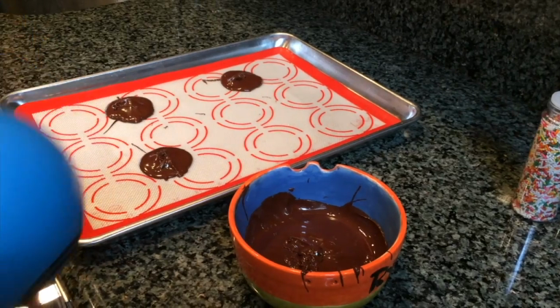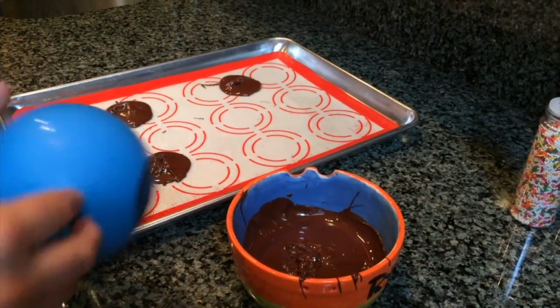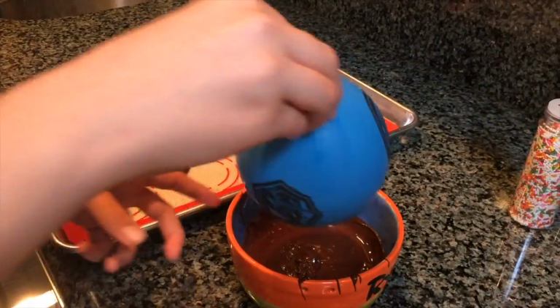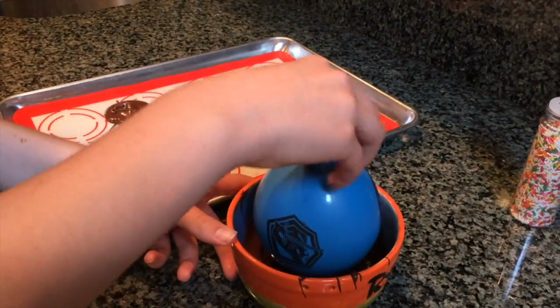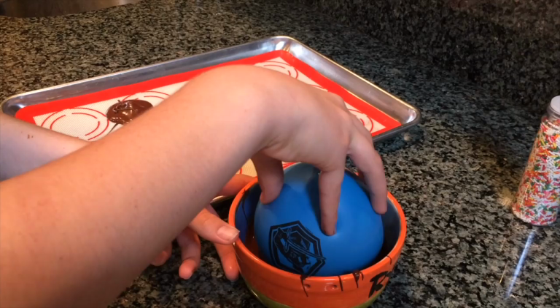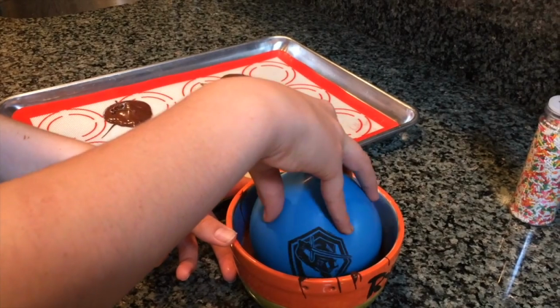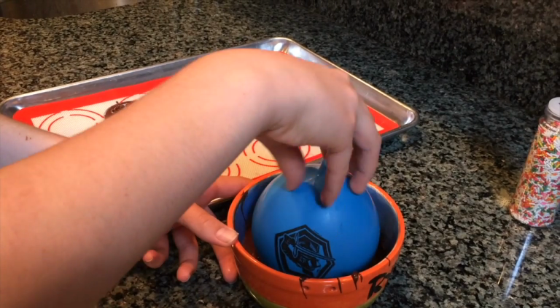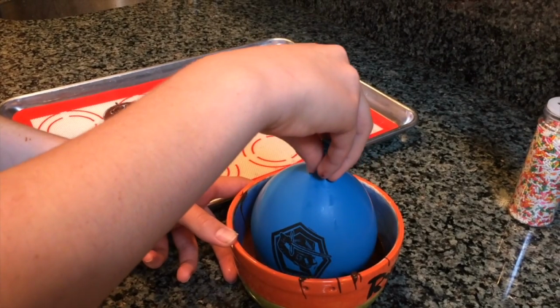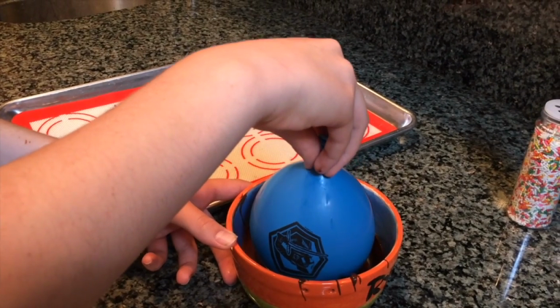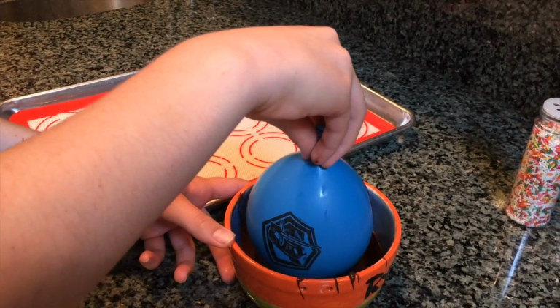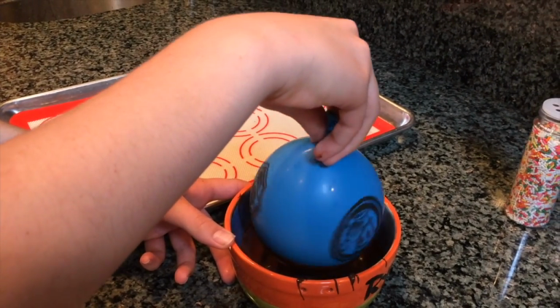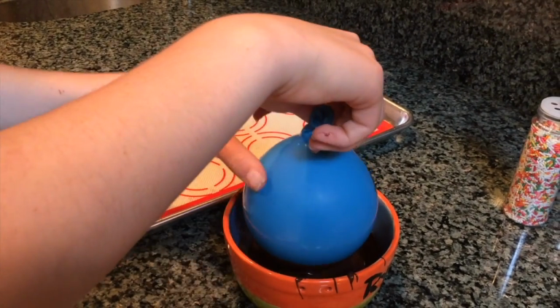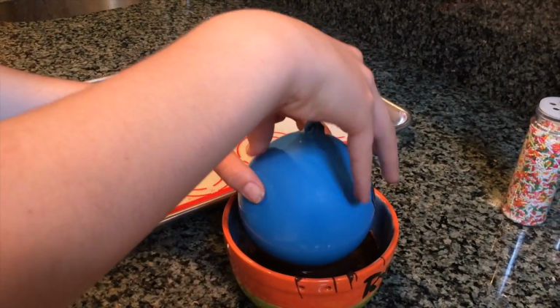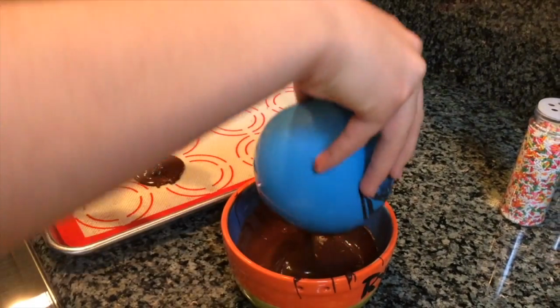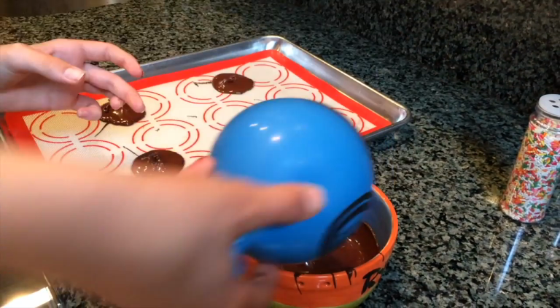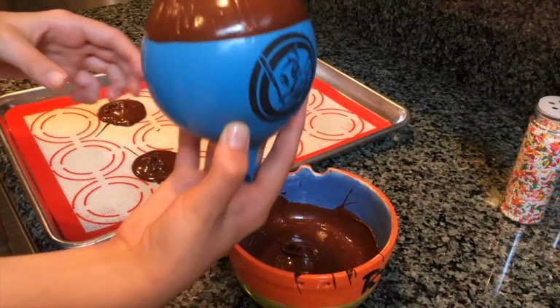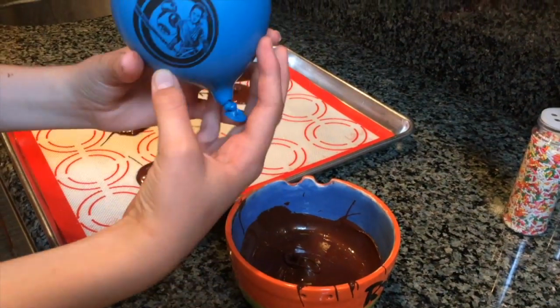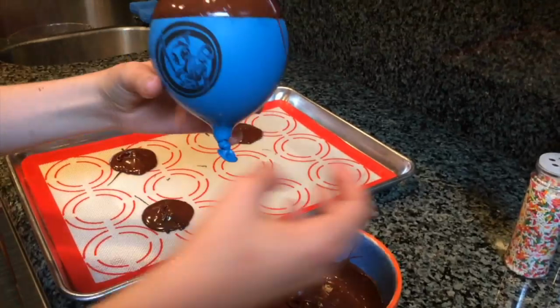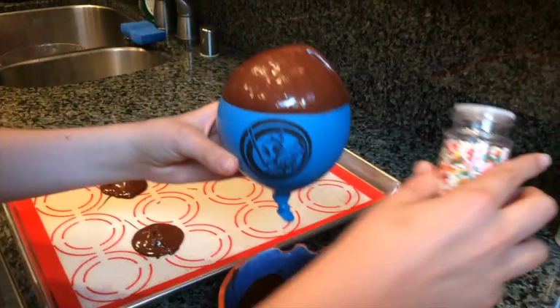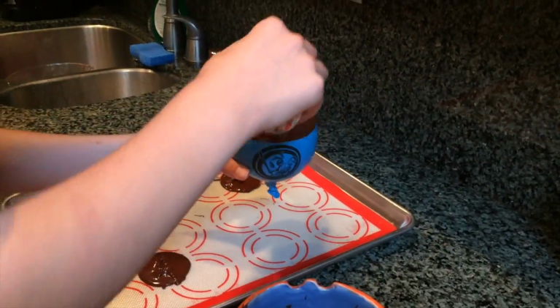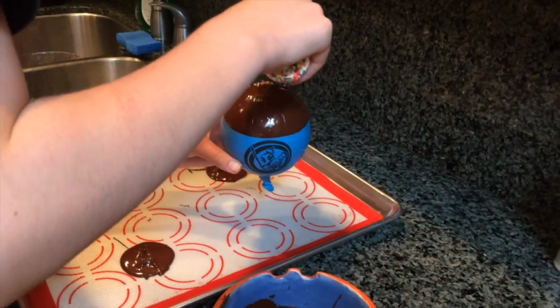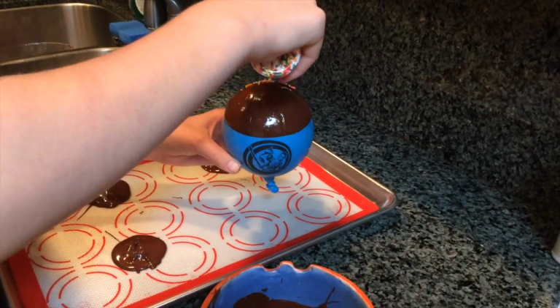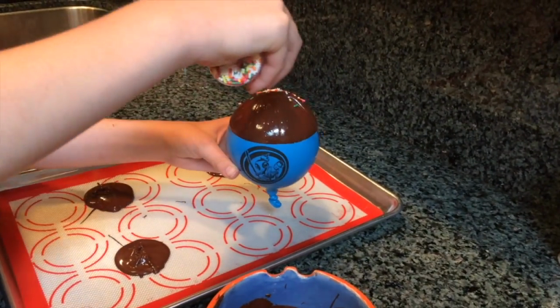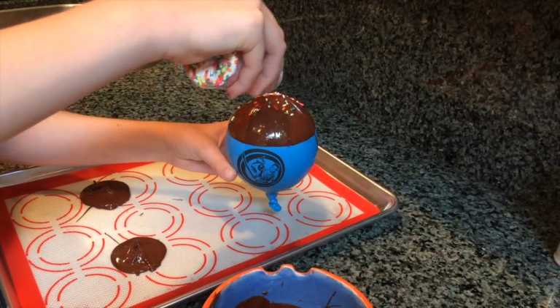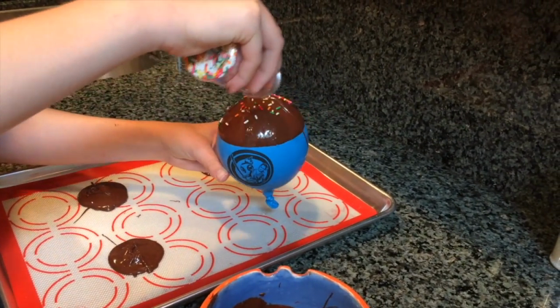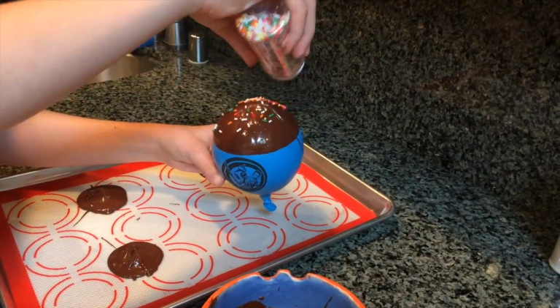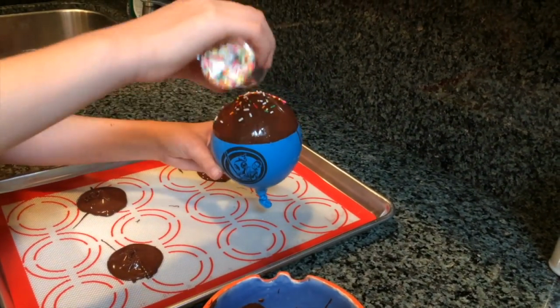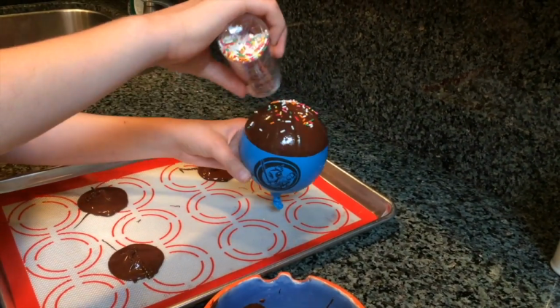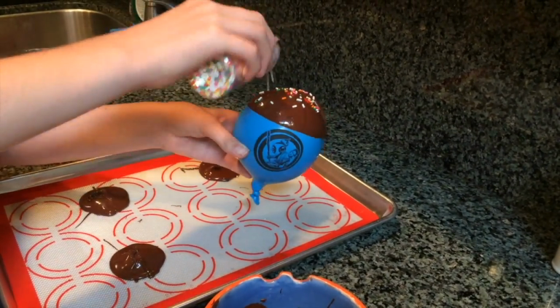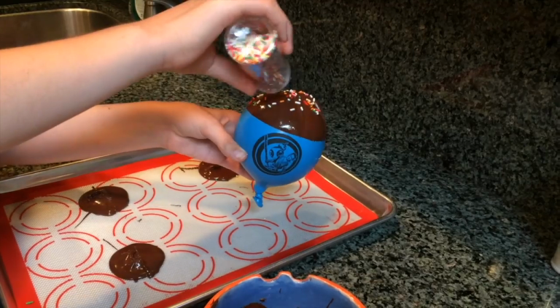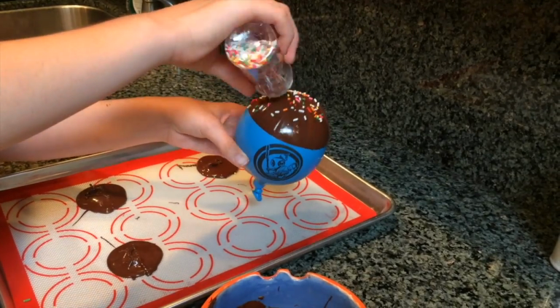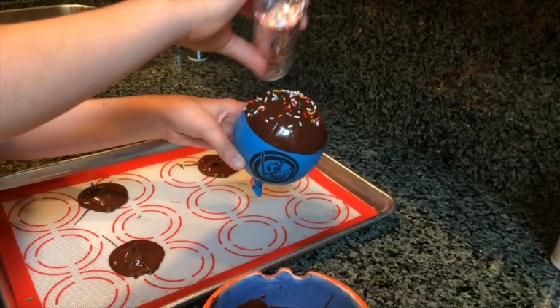Now for the fun part — dip the balloon inside of the chocolate. If you want, you can get some sprinkles and put them on top of the chocolate. Make sure that the chocolate is wet when you put on the sprinkles so they don't fall off.